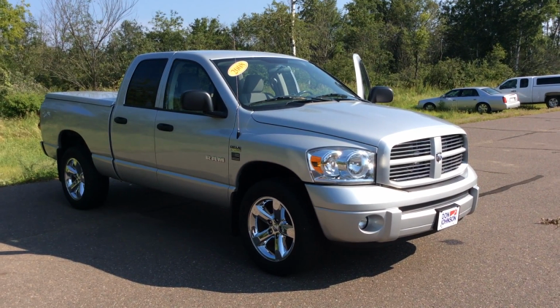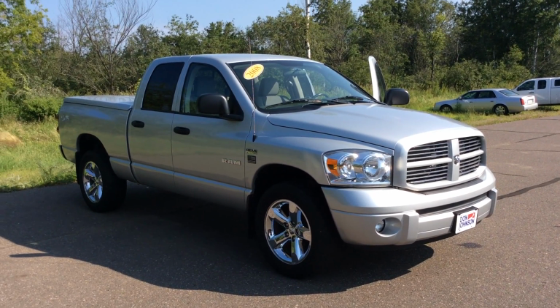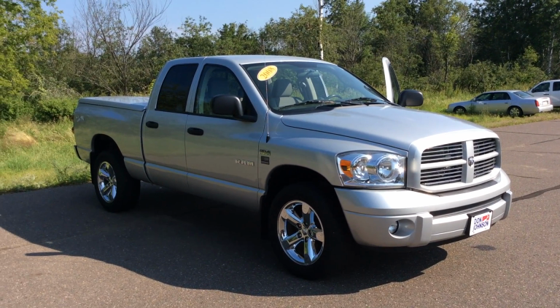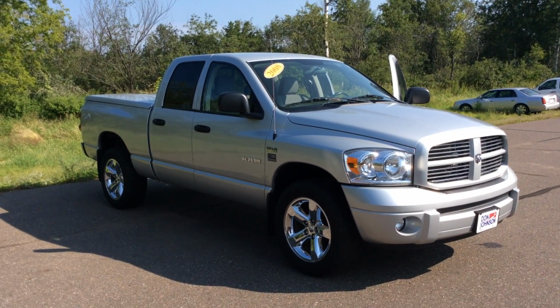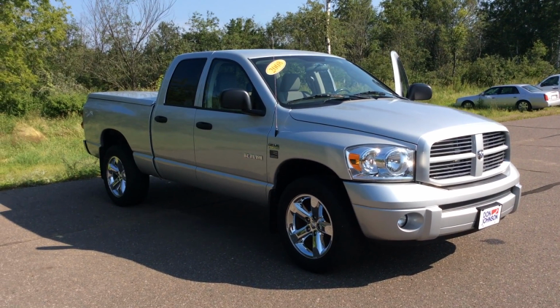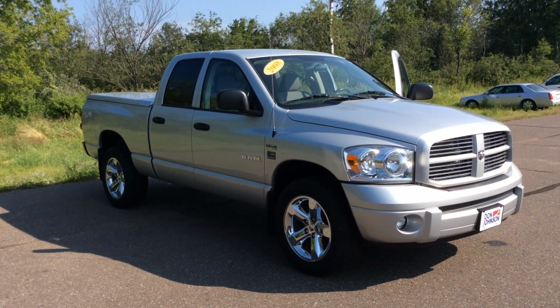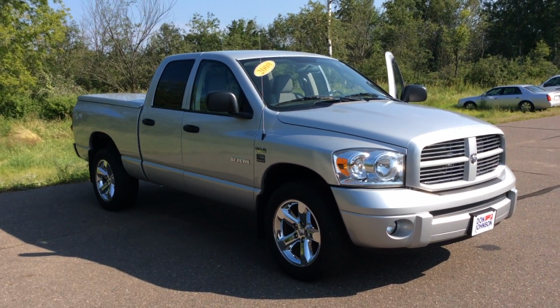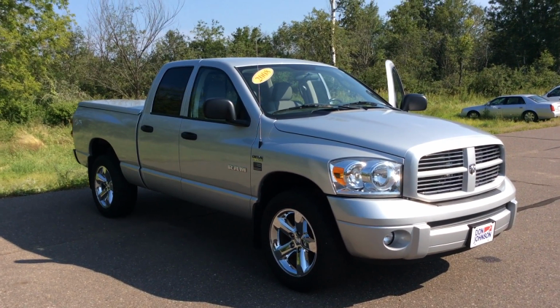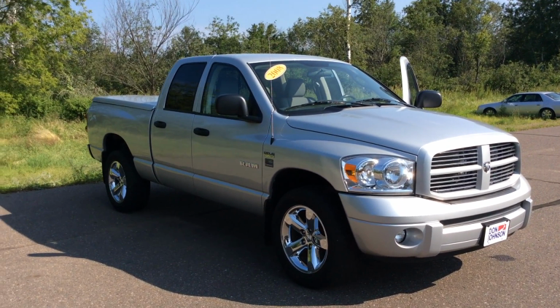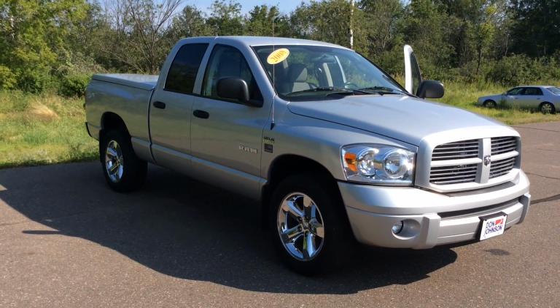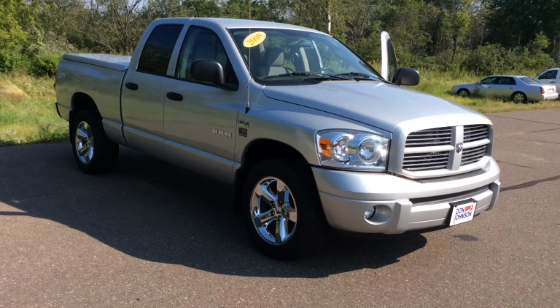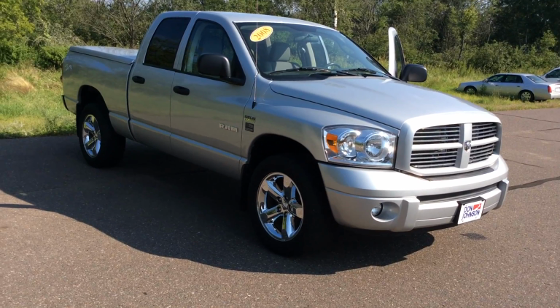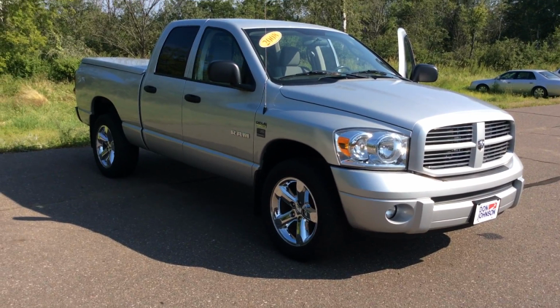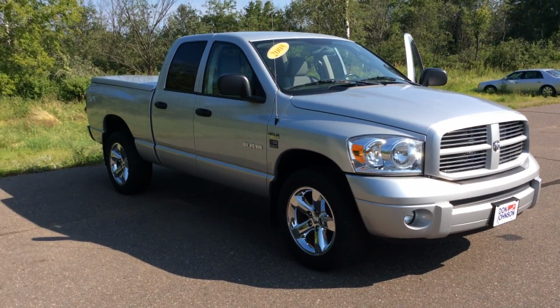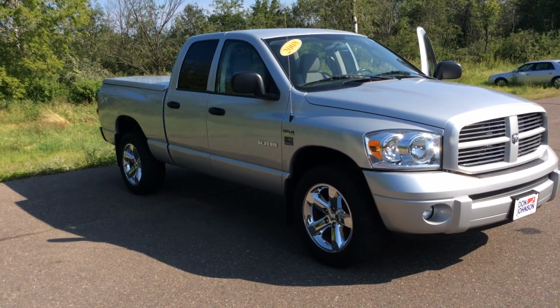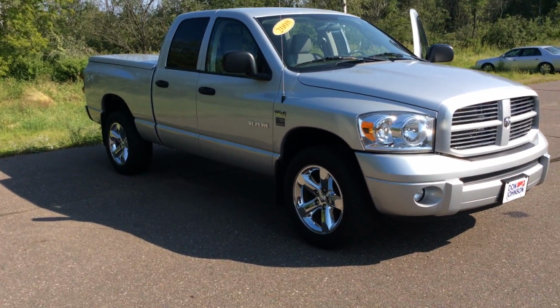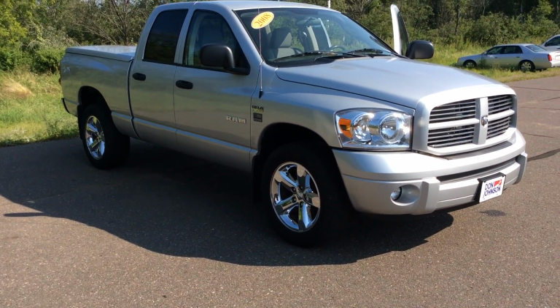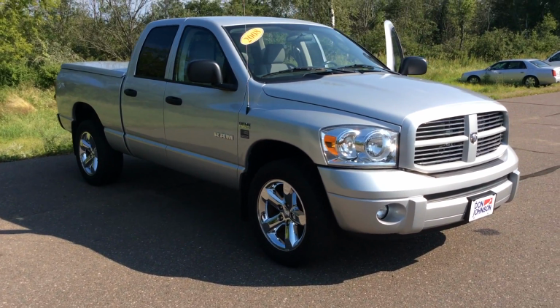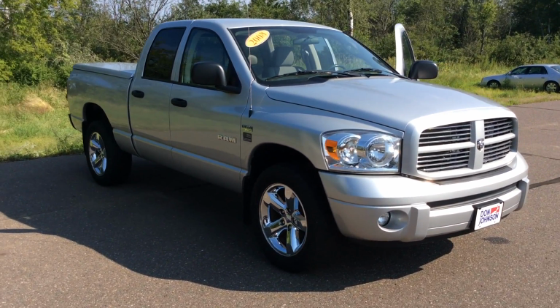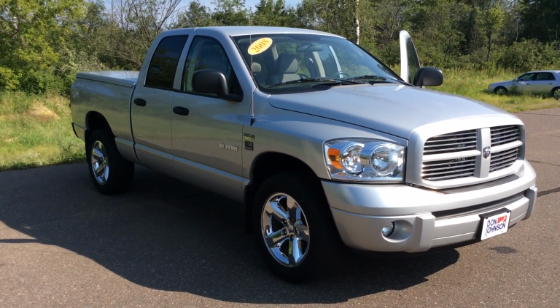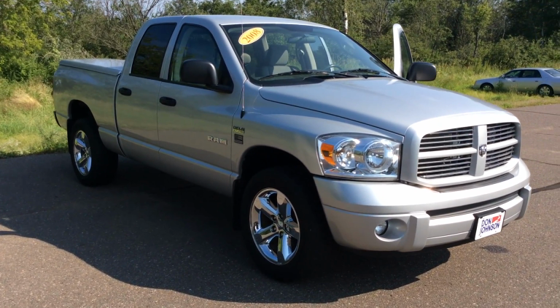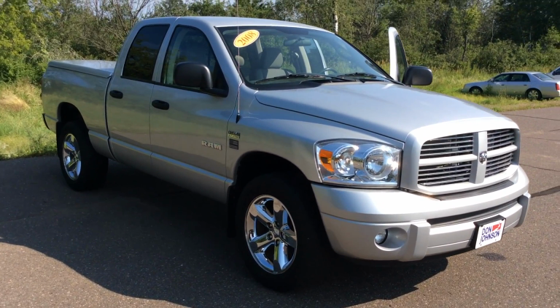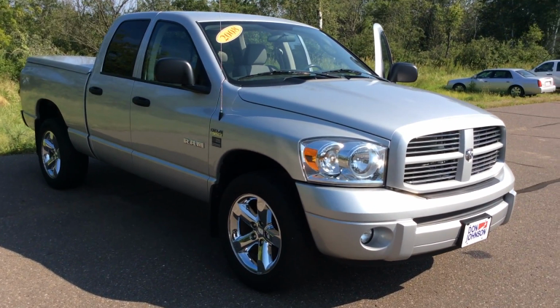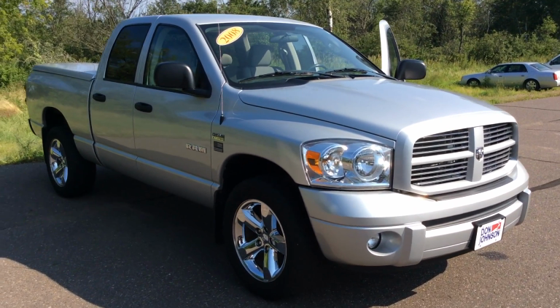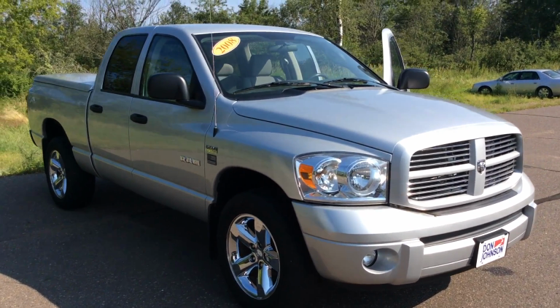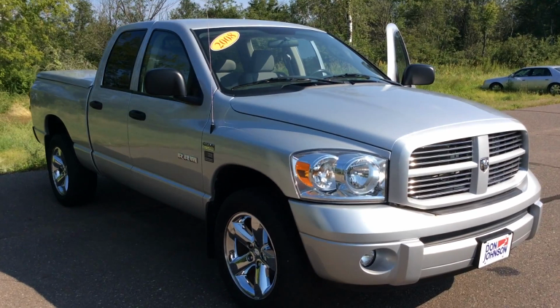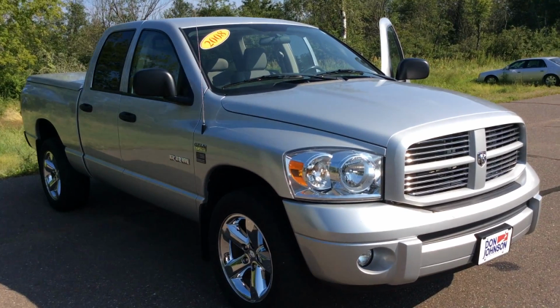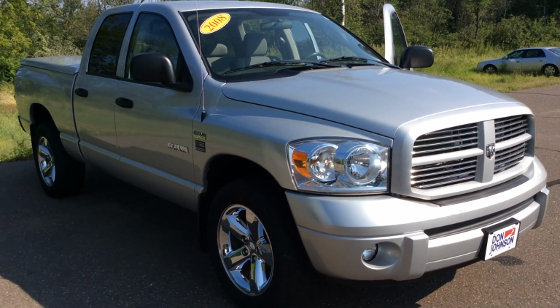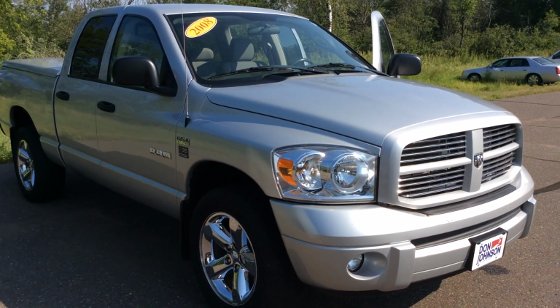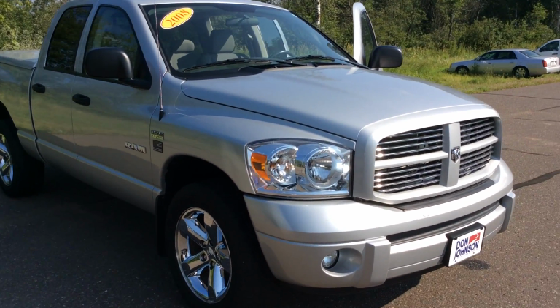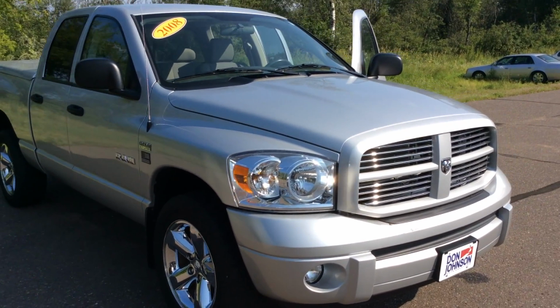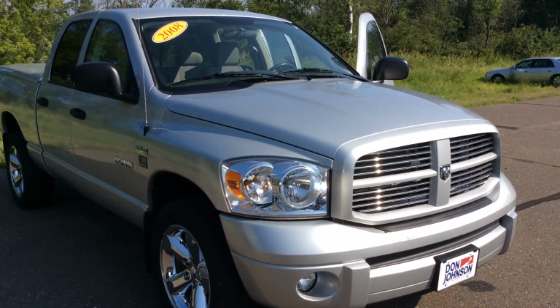Hello everyone, thank you for tuning in. My name is Todd Anderson, a sales manager here at Don Johnson Hayward Motors in Hayward, Wisconsin. Today I have the opportunity to show you this 2008 Dodge Ram 1500.